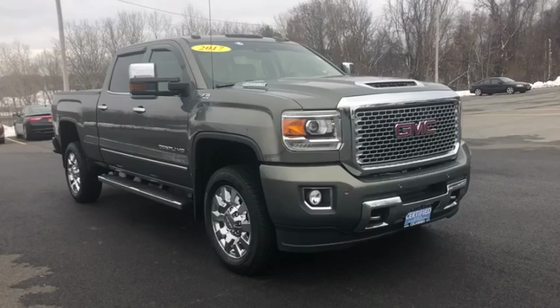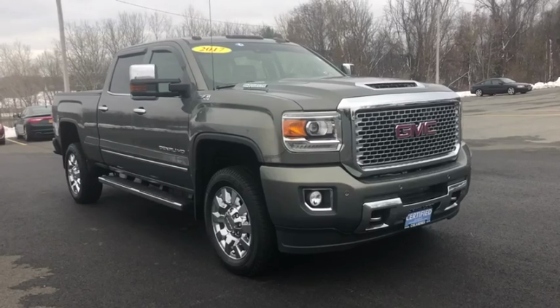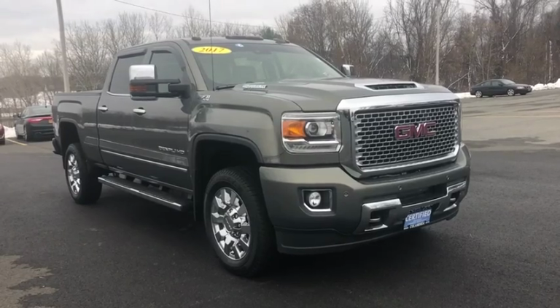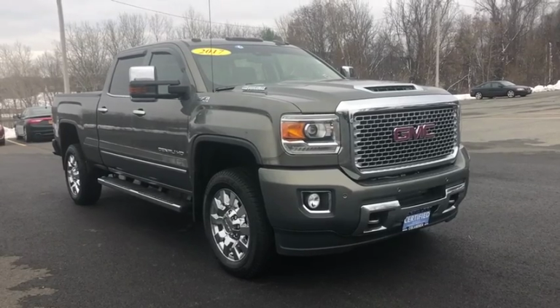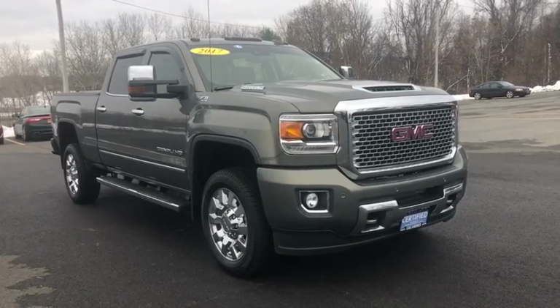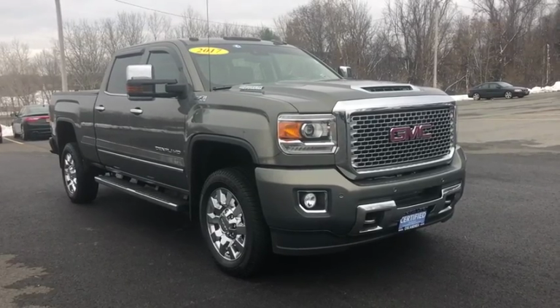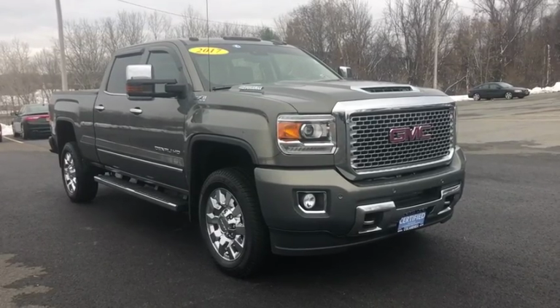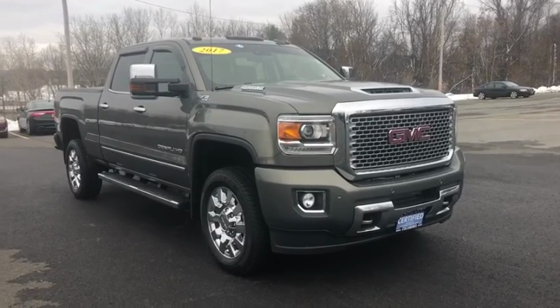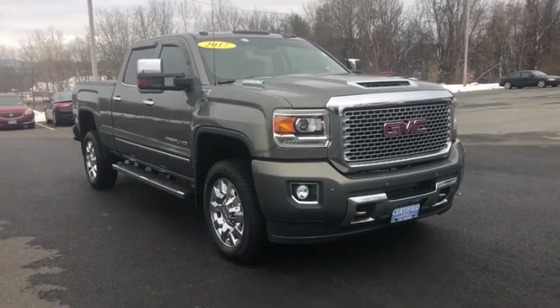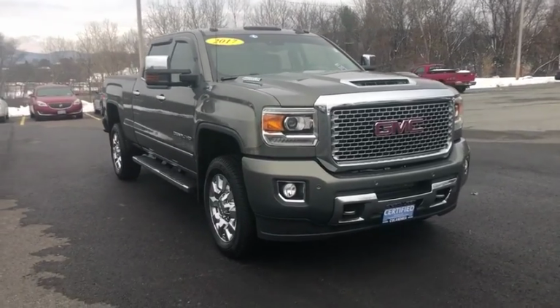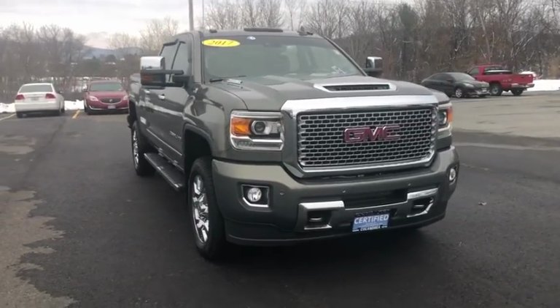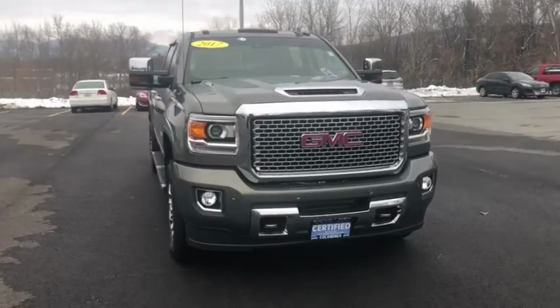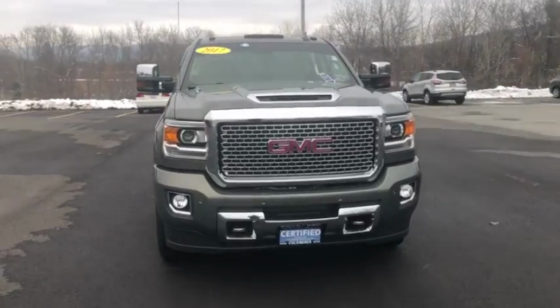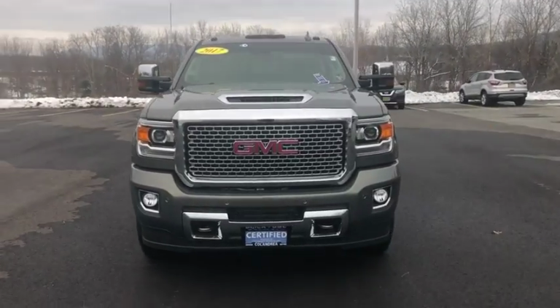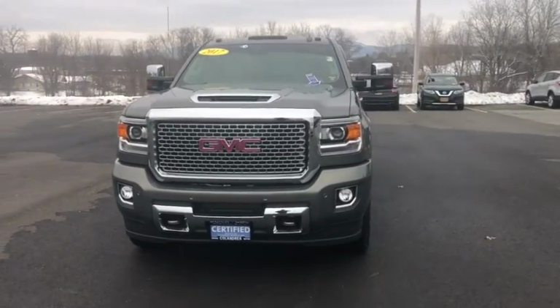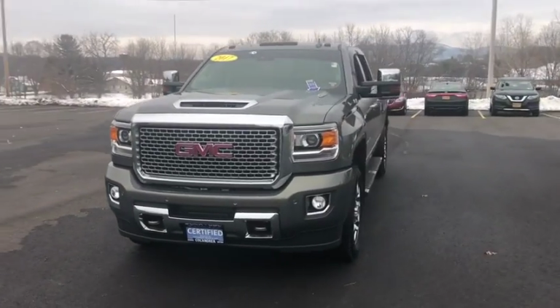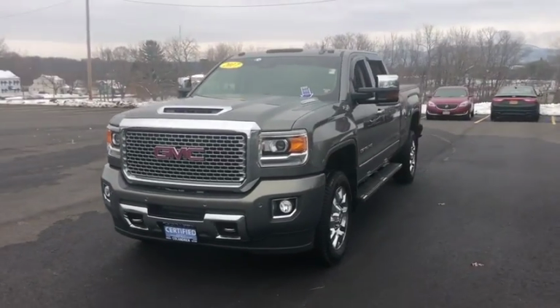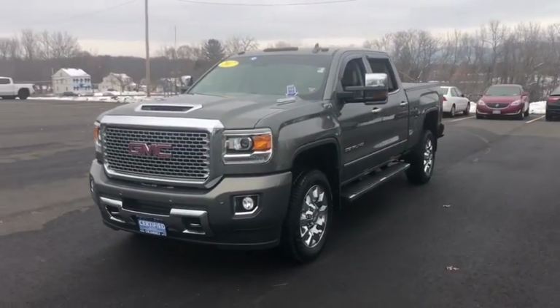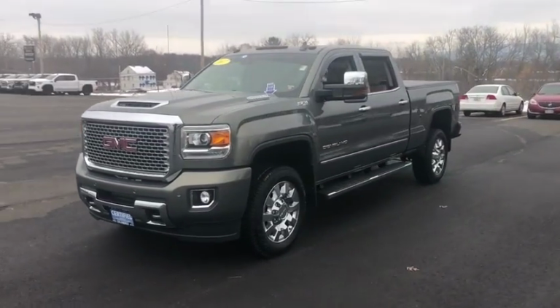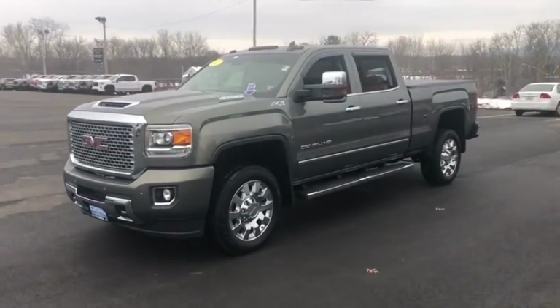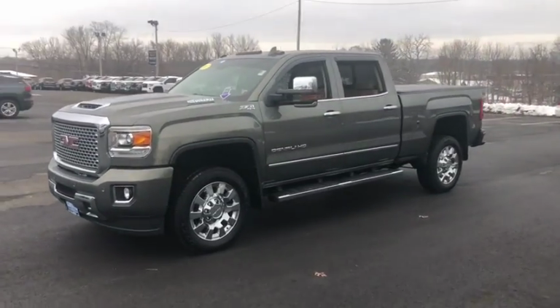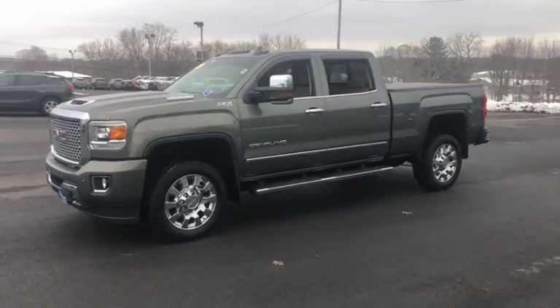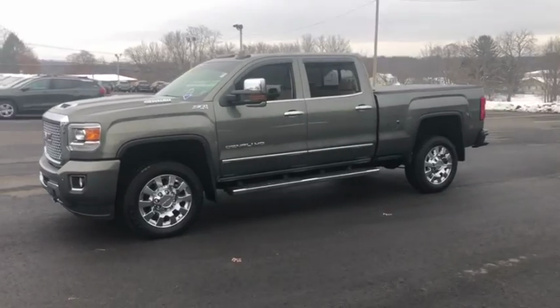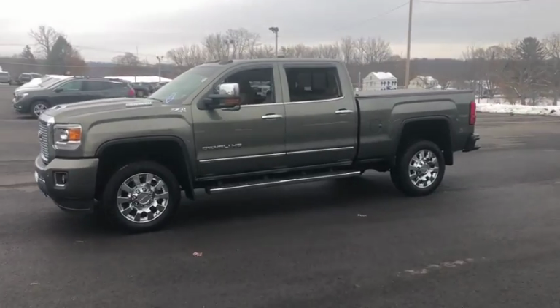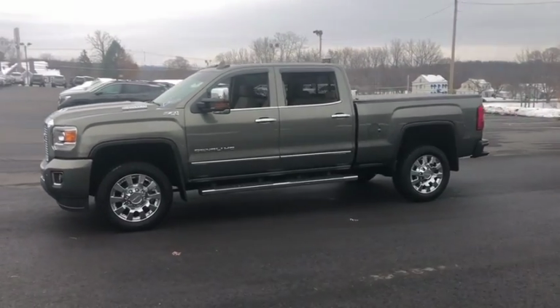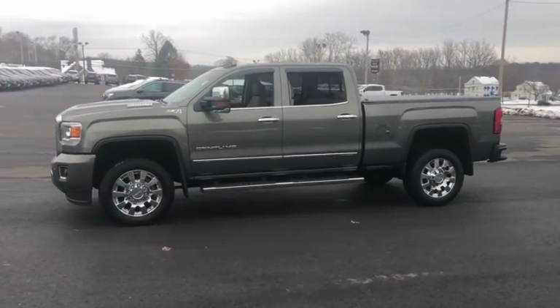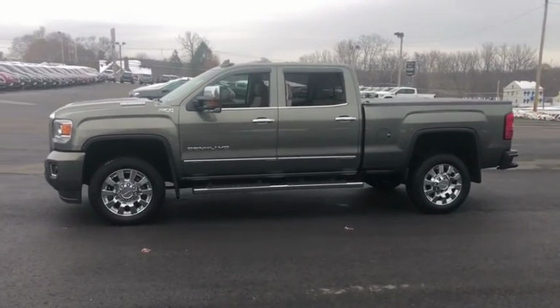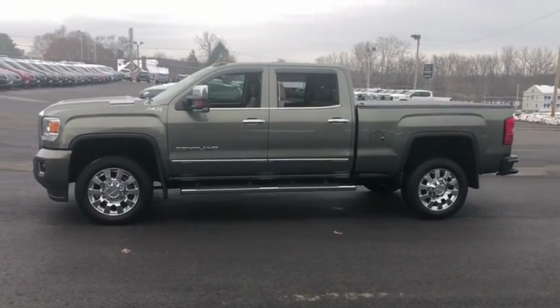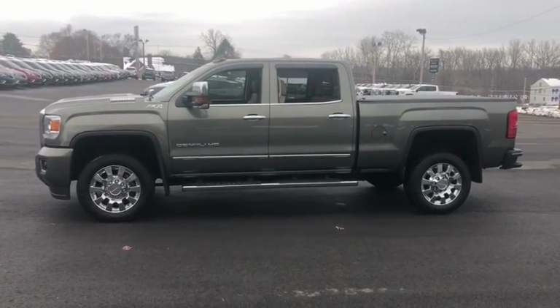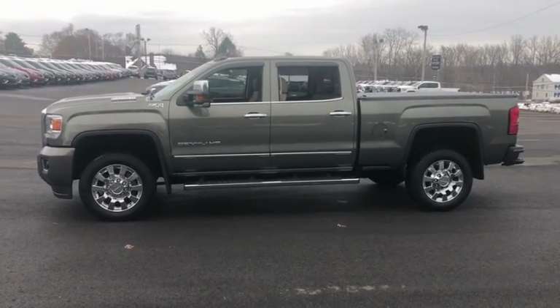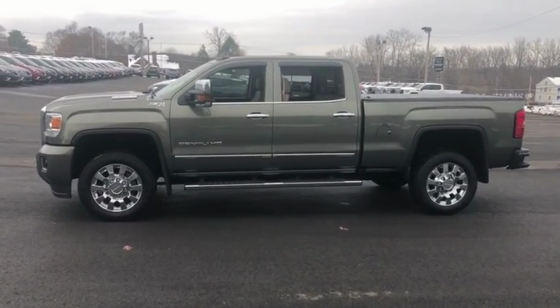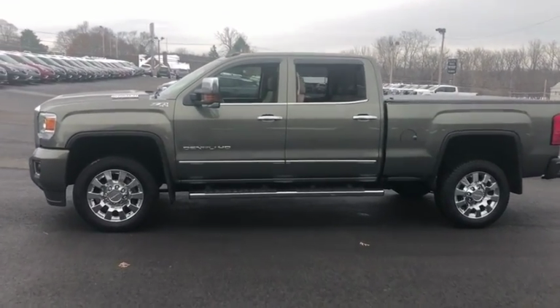Looking for the right vehicle? Check out the 2017 GMC Sierra 2500 HD. The GMC Sierra 2500 HD has all your workhorse basics covered. No worries here. Here are some of this vehicle's great options.